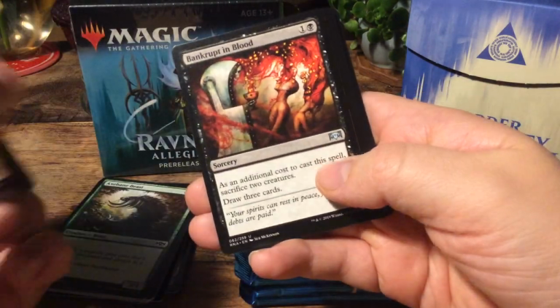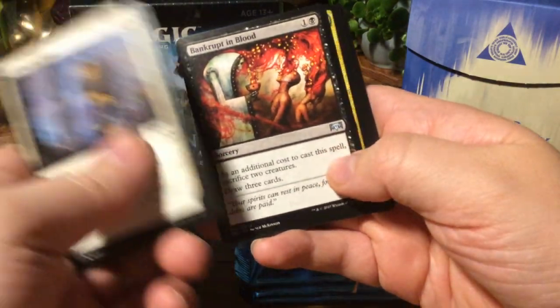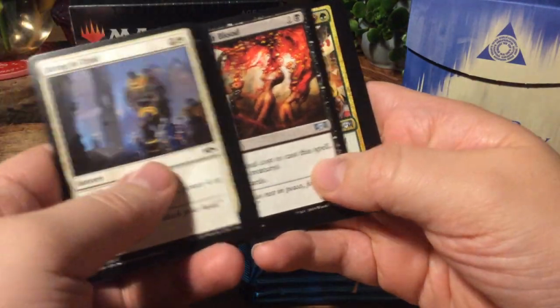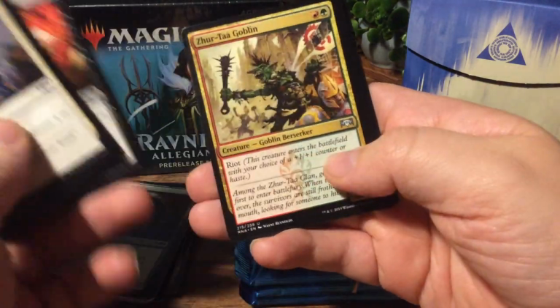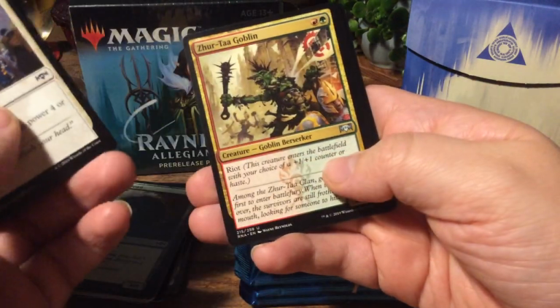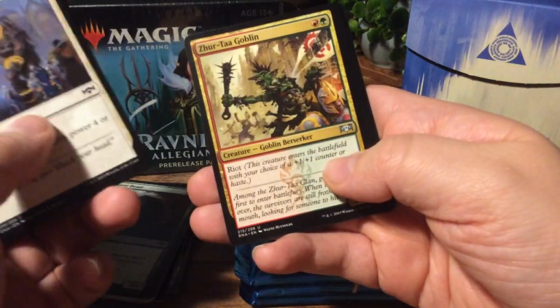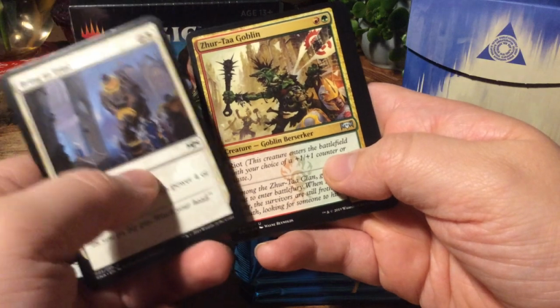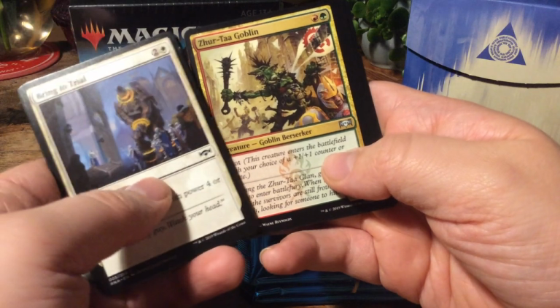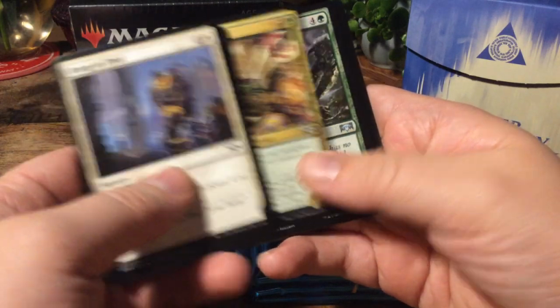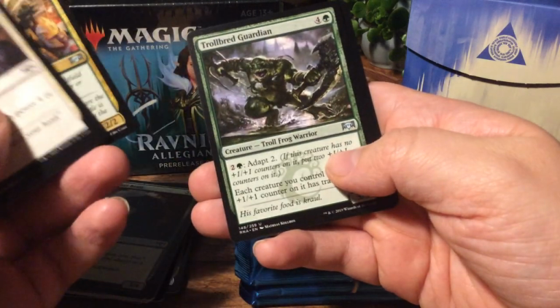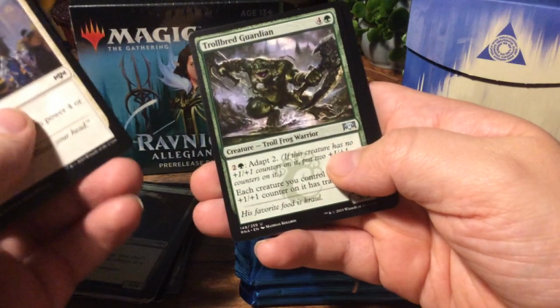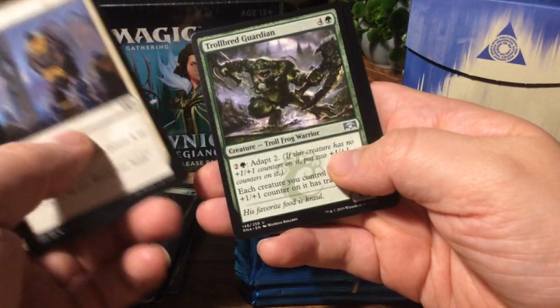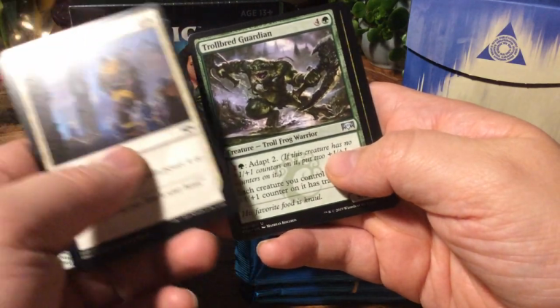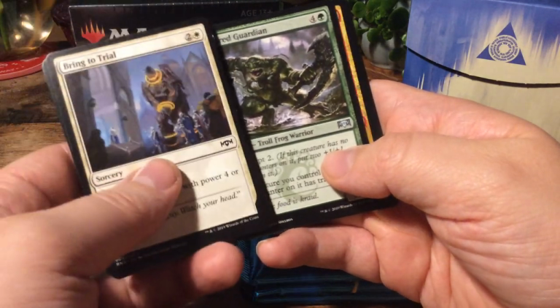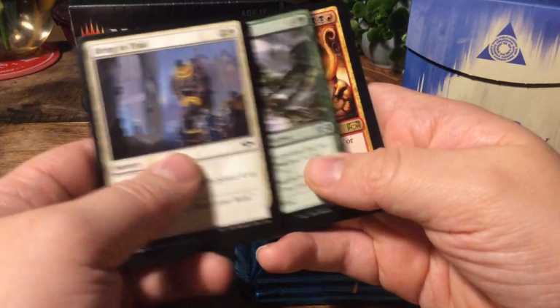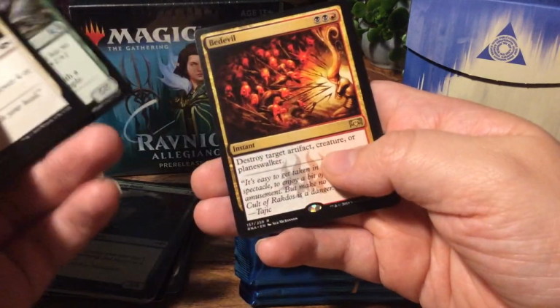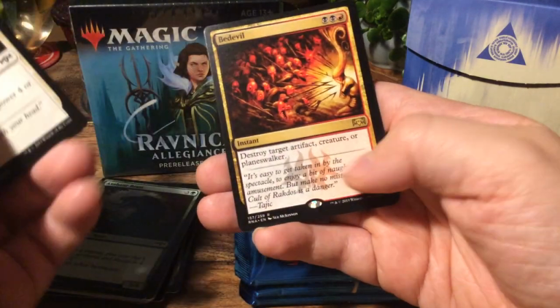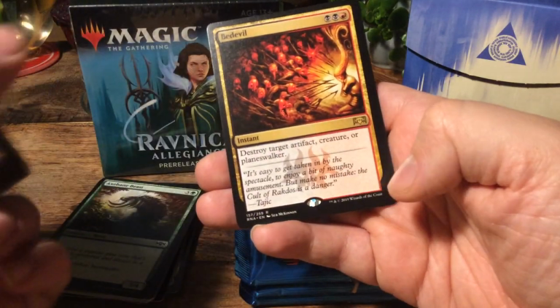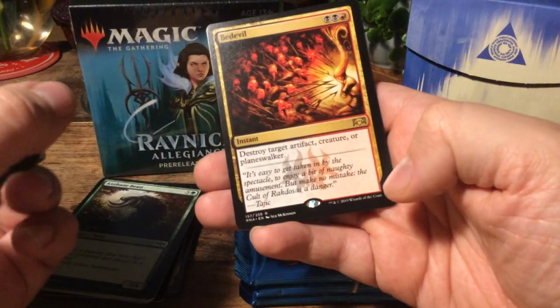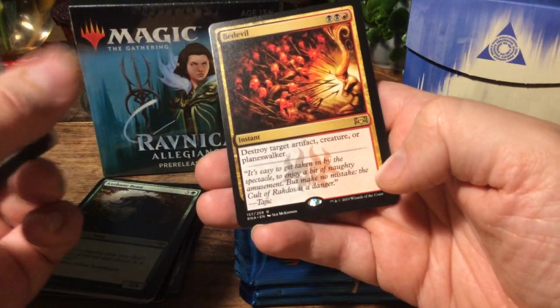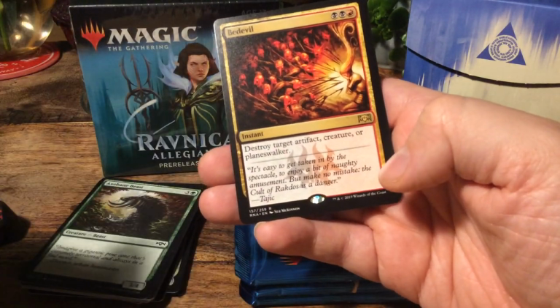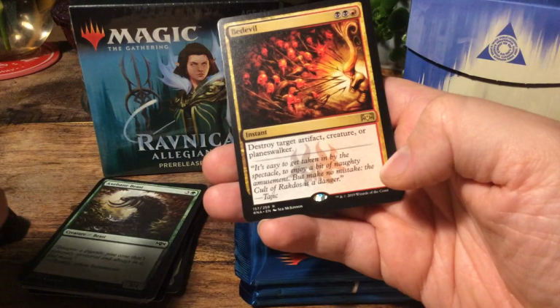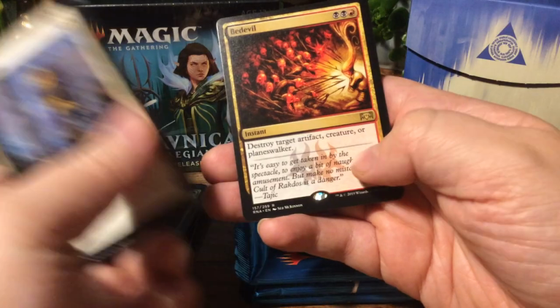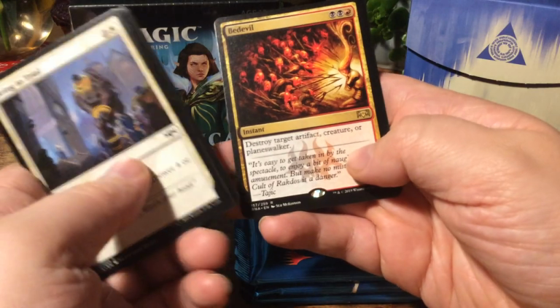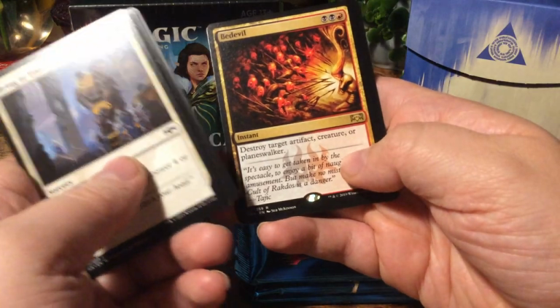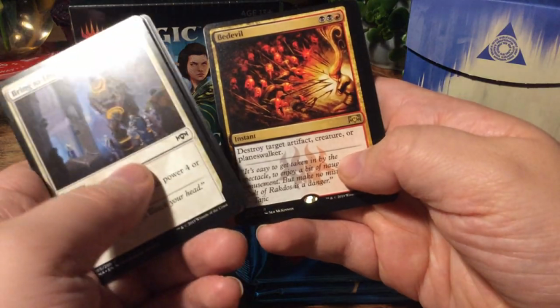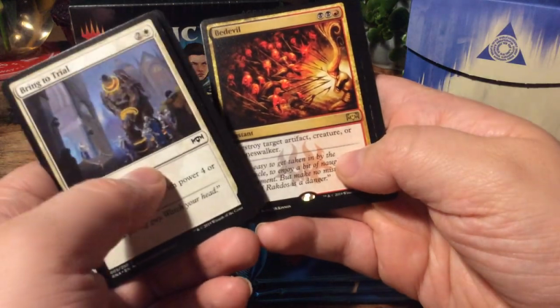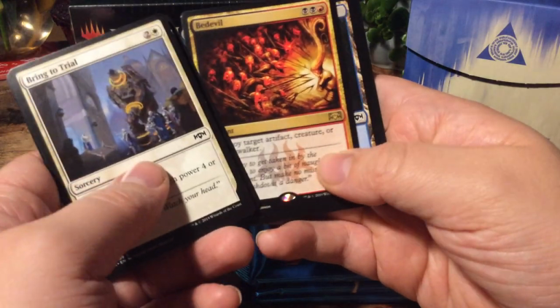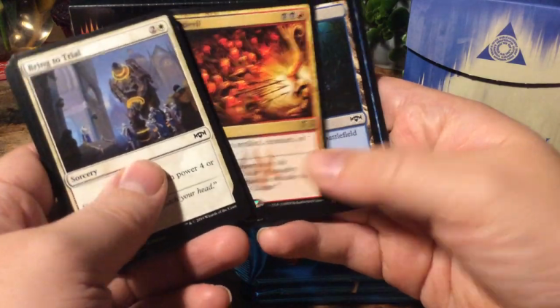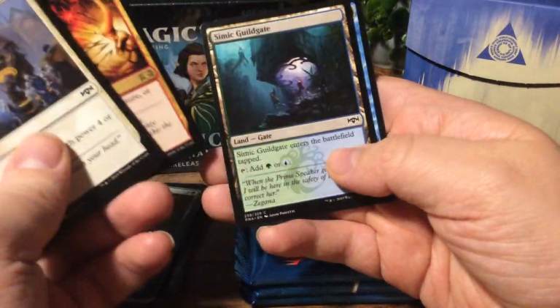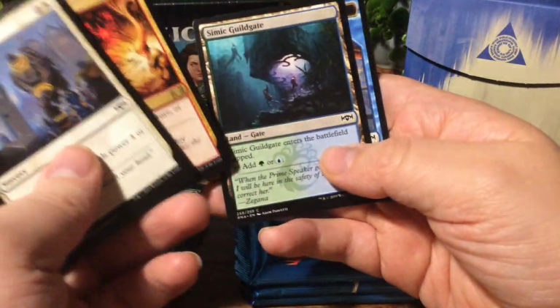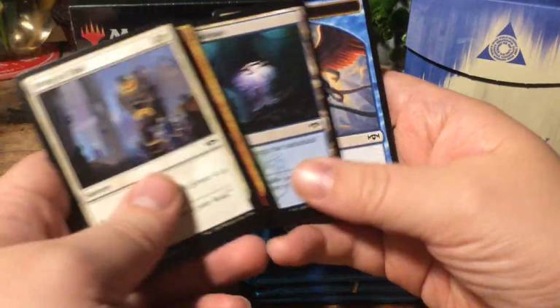Bankrupt in Blood. Zuertag Goblin. Trollbred Guardian. And we have another Bedevil — still a good card. Good enough. I'll take that.